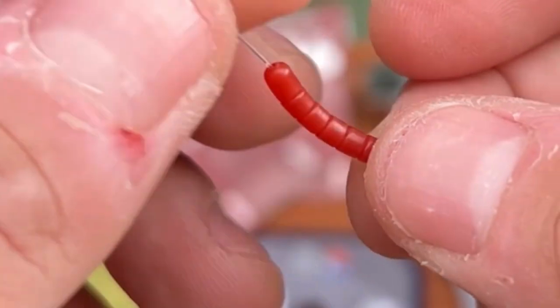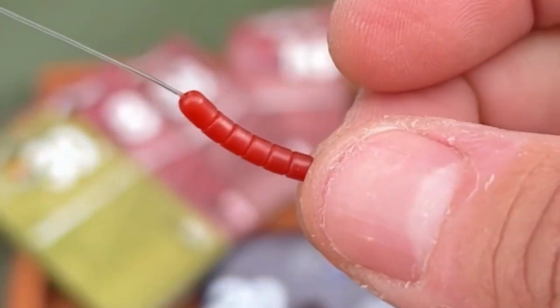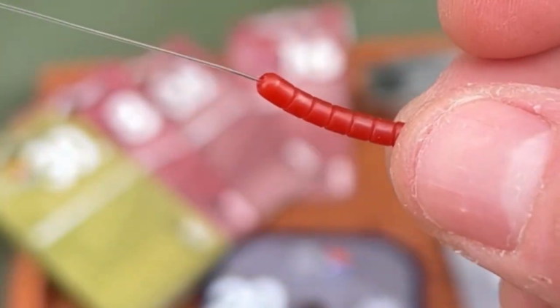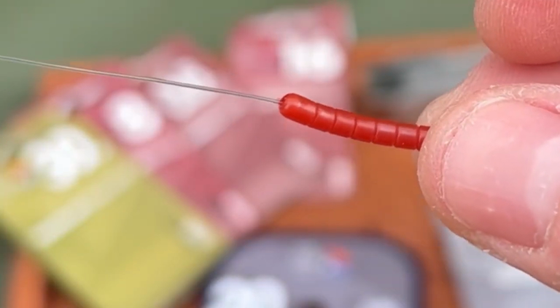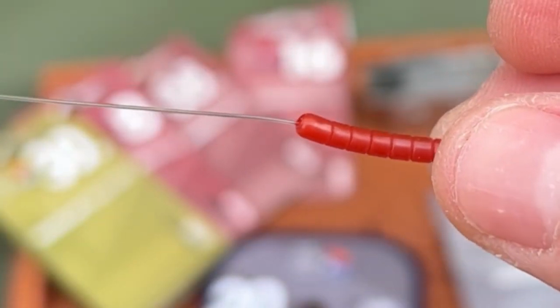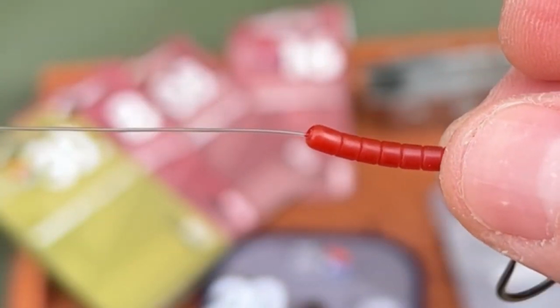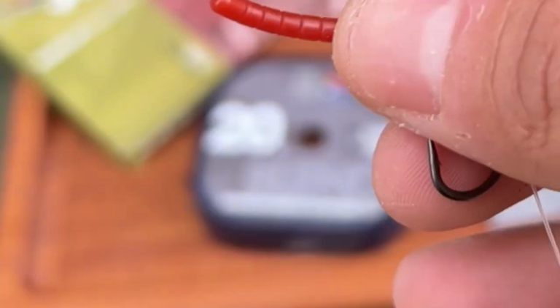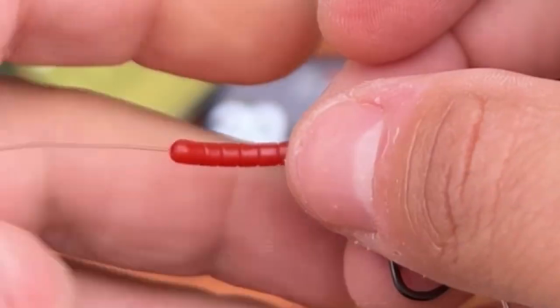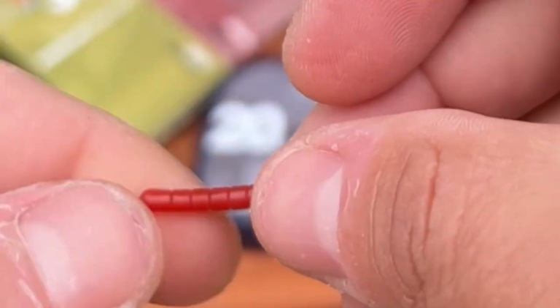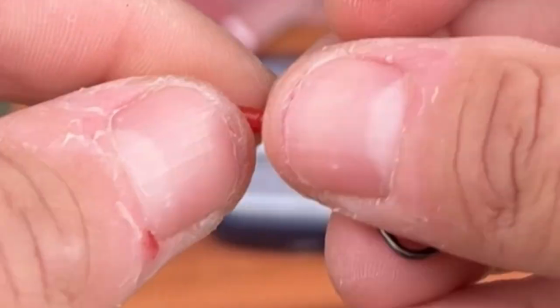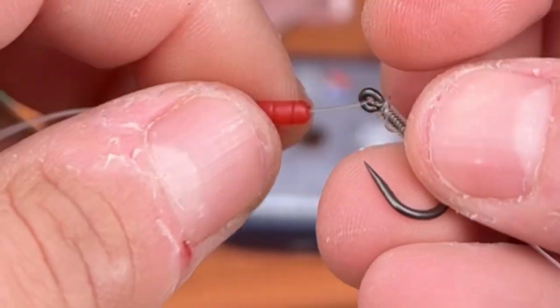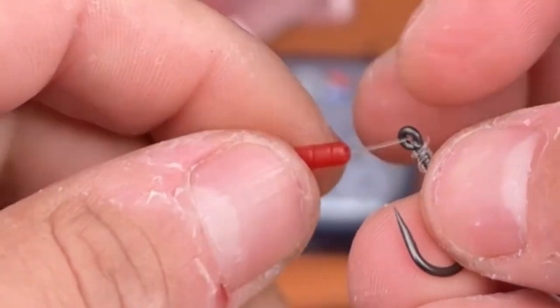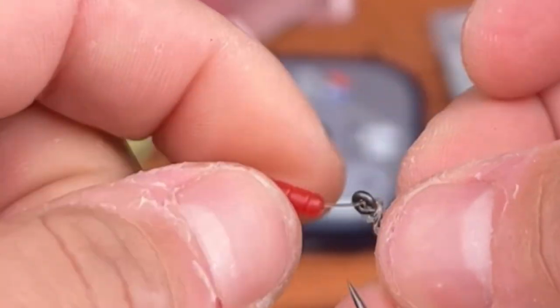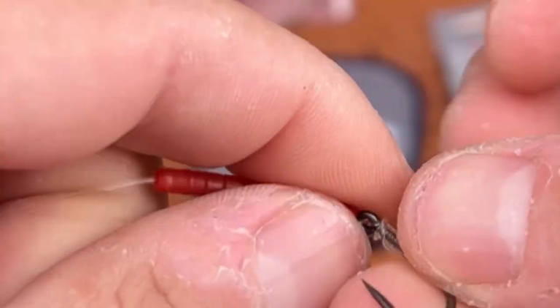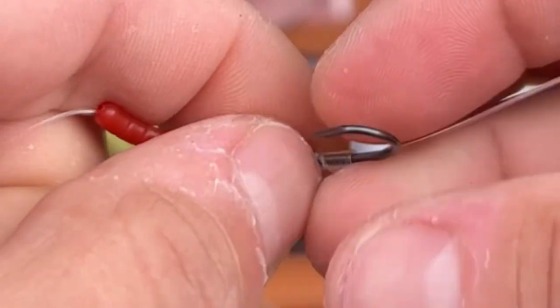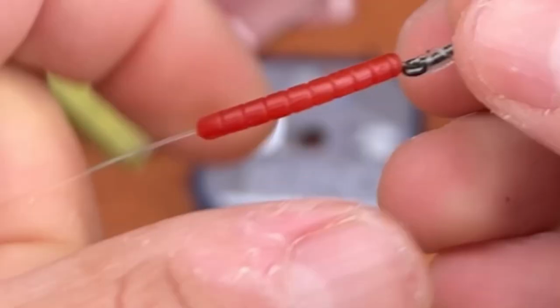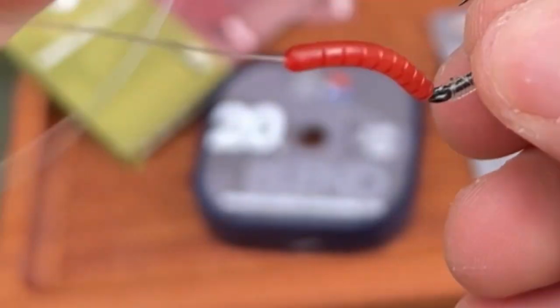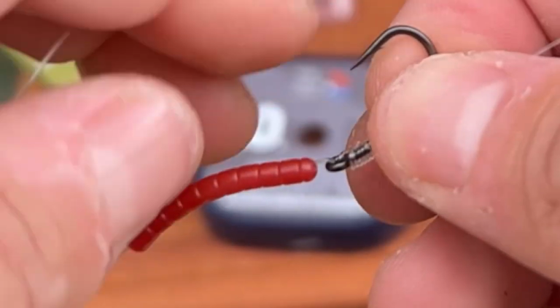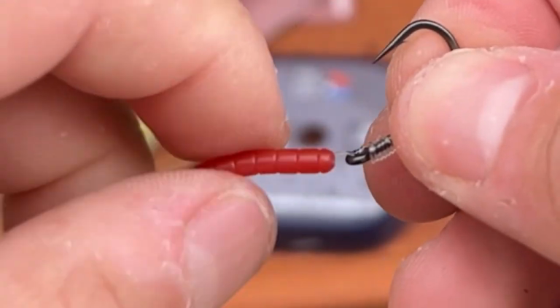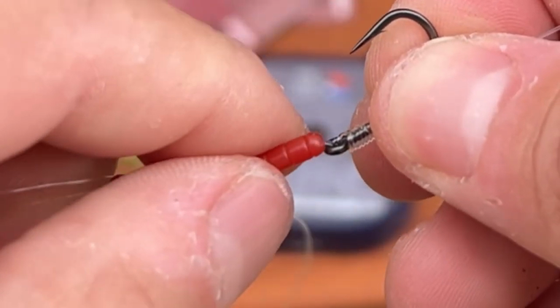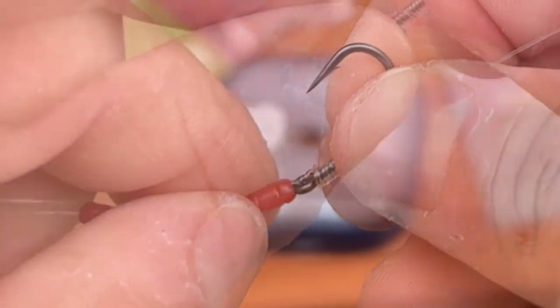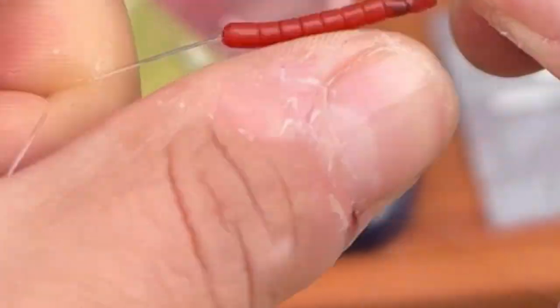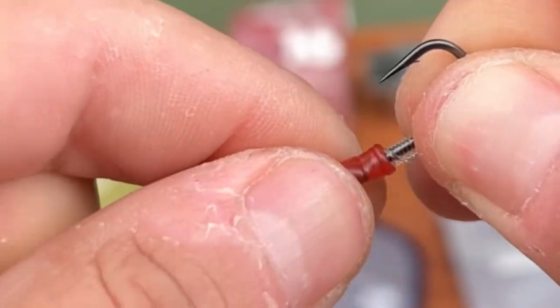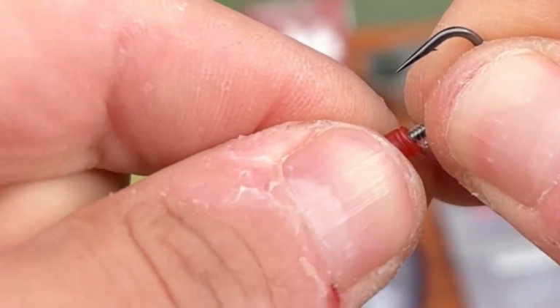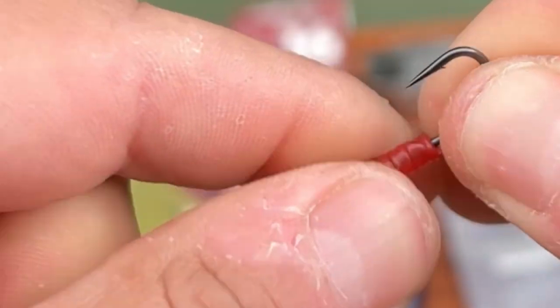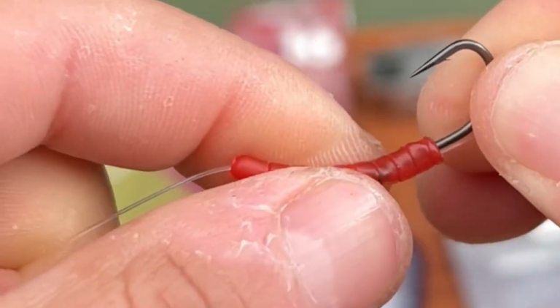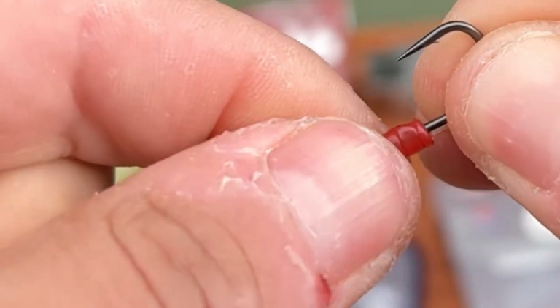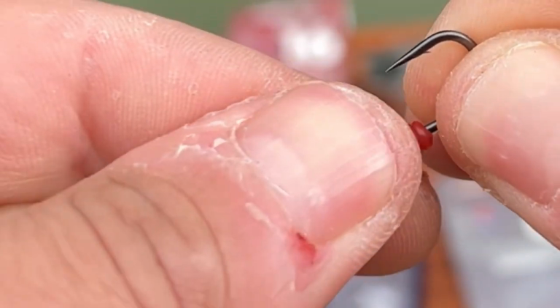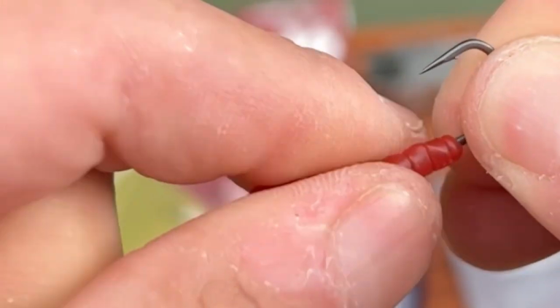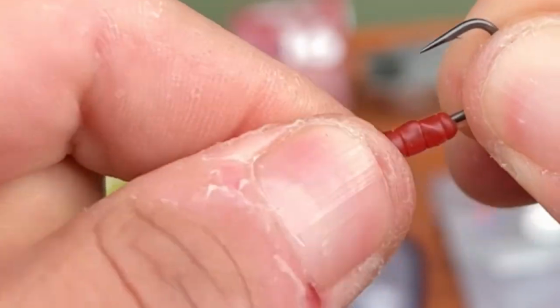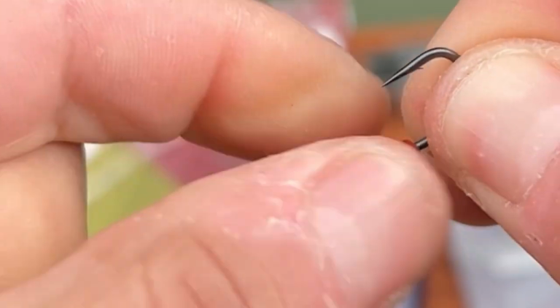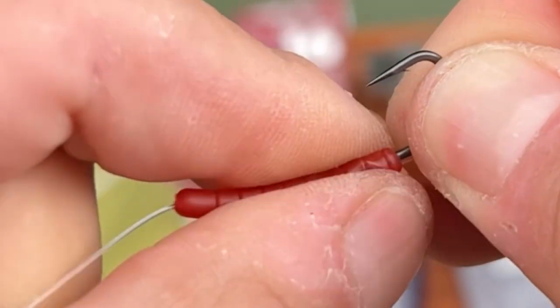The wider end is the part that's going to go over the eye of the hook. Pull it down and take your time to ensure that the Dazzler blood liner curve is nicely seated over the barrel of the knot like so.